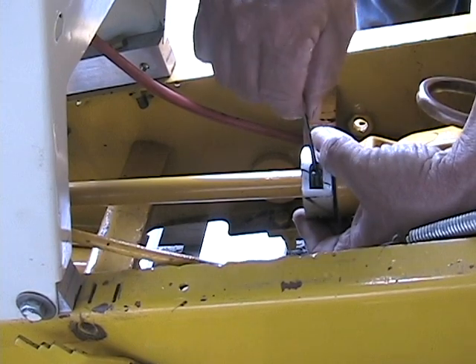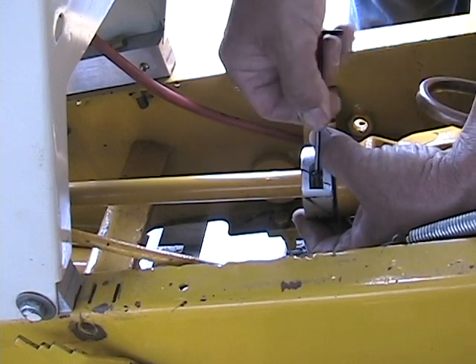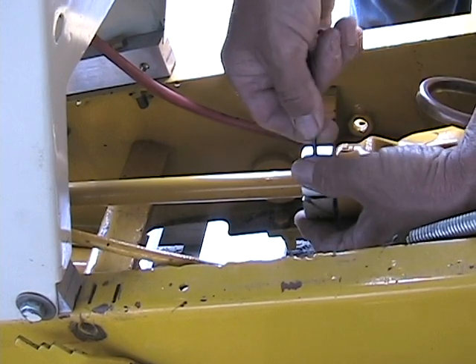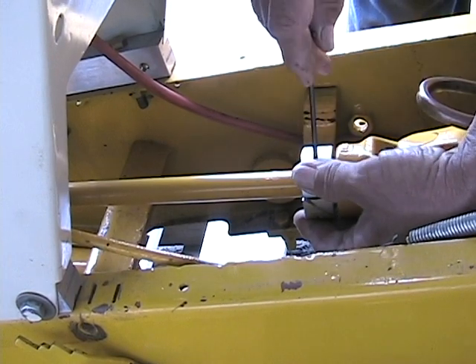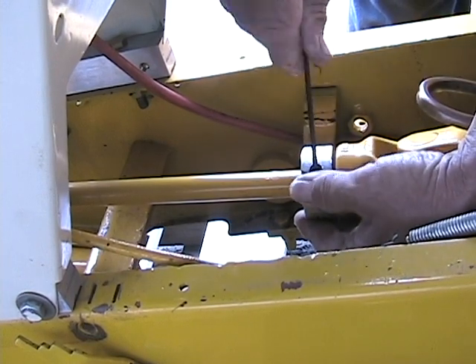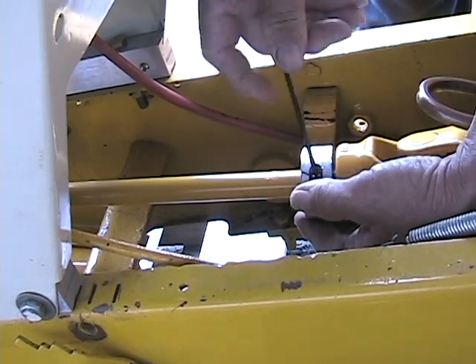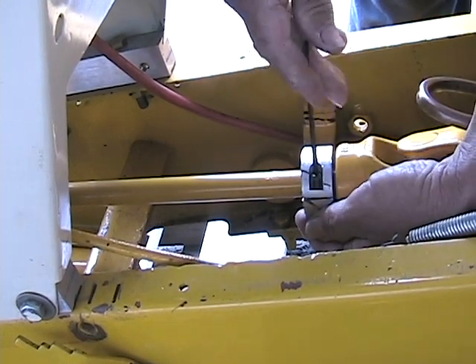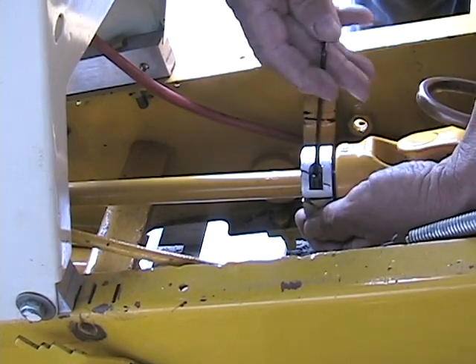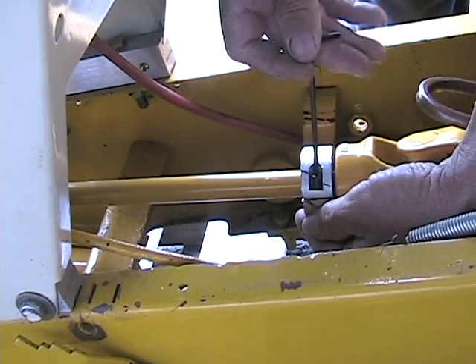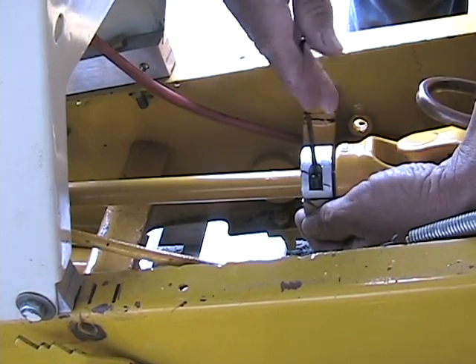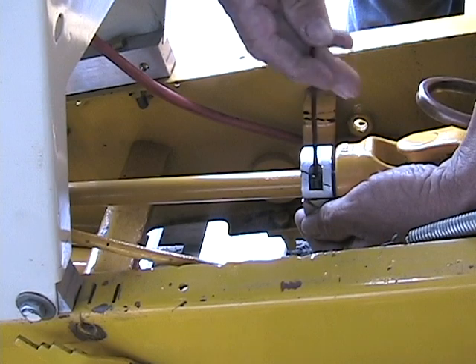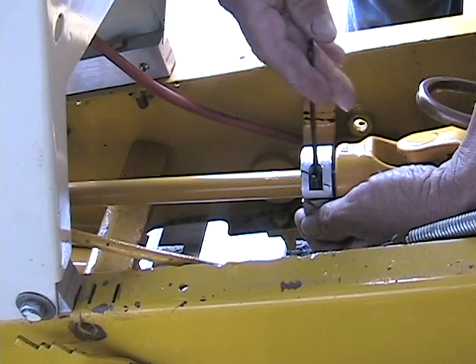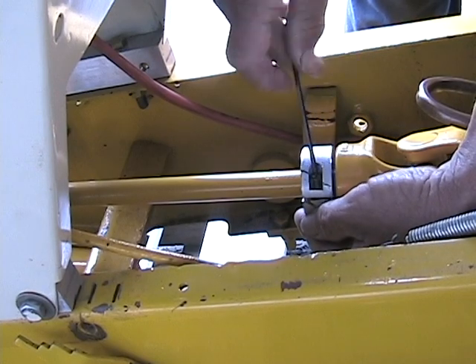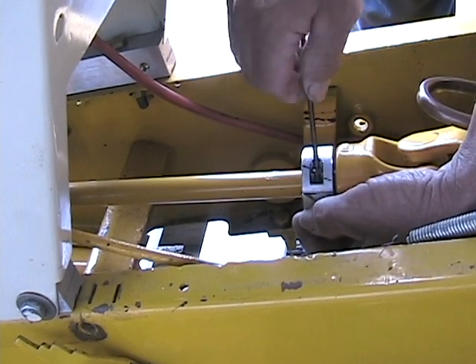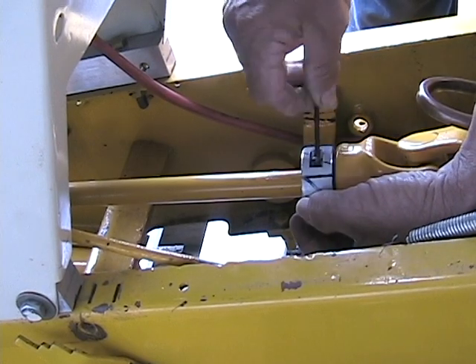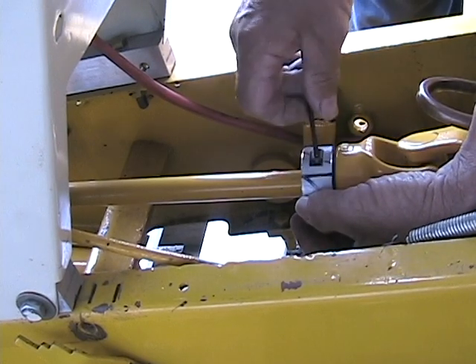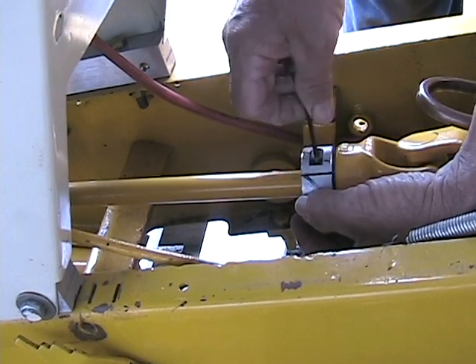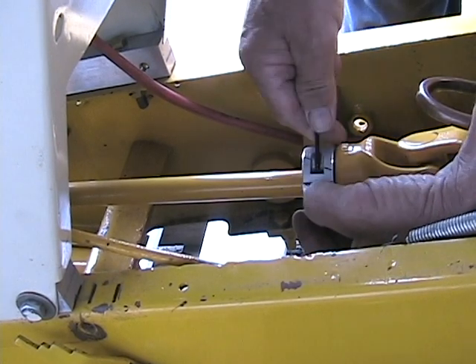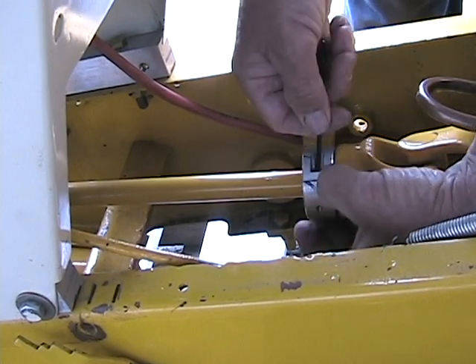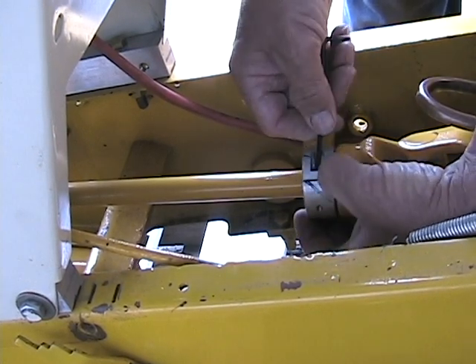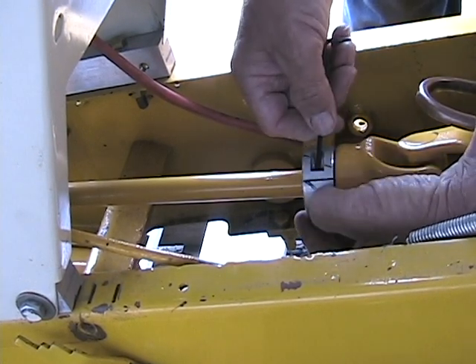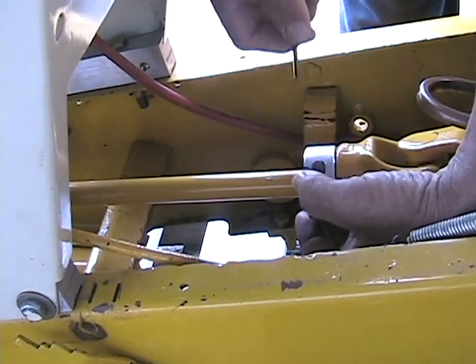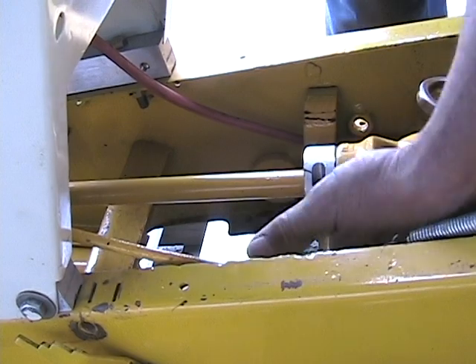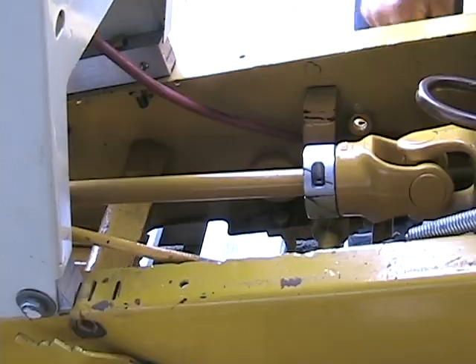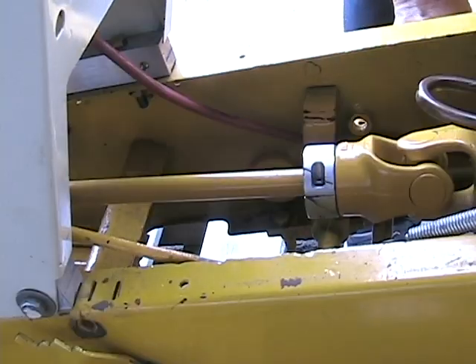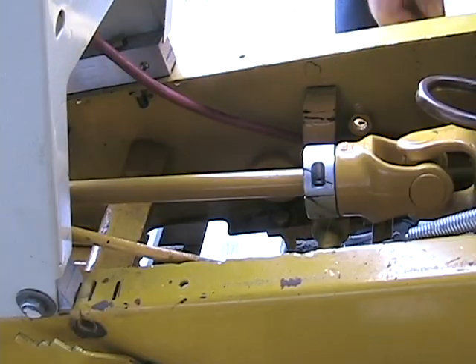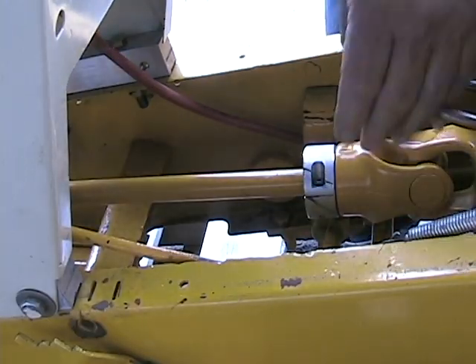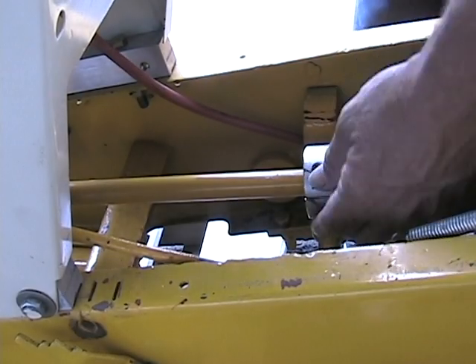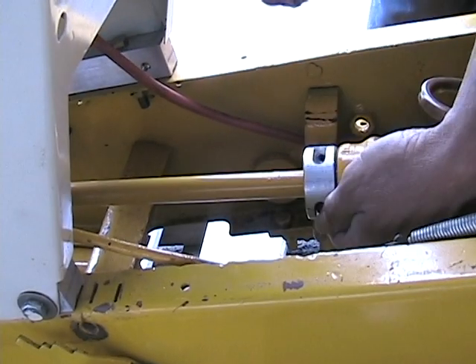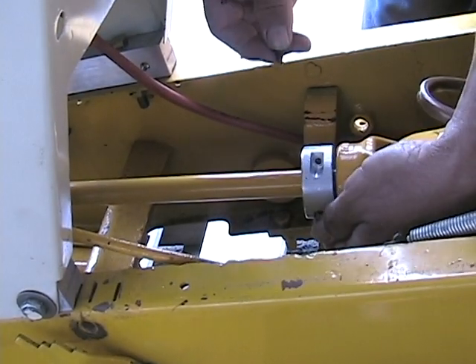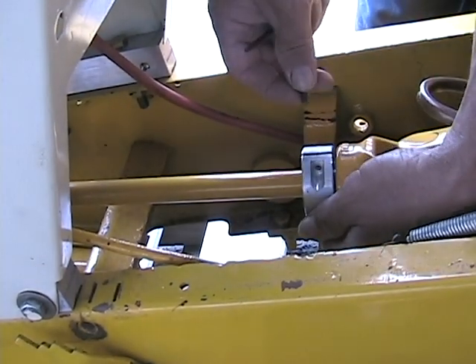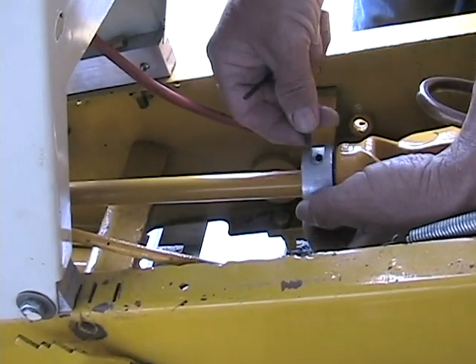This is a fairly simple installment. Don't tighten it all up — just back it off with a little hair so you can get your other screw on the other side. Flip around where you can see it.